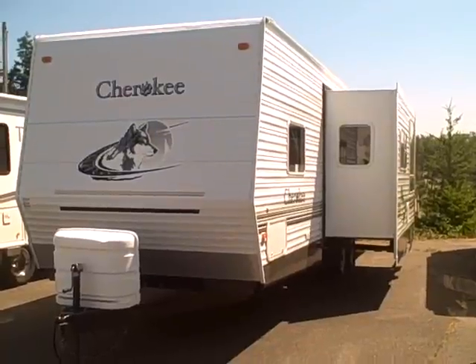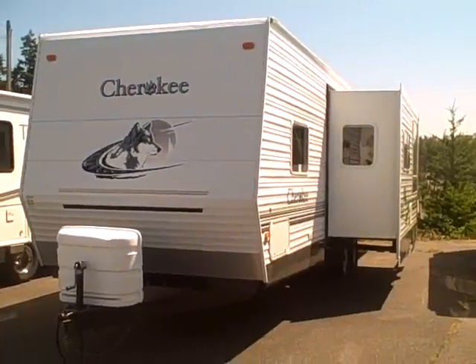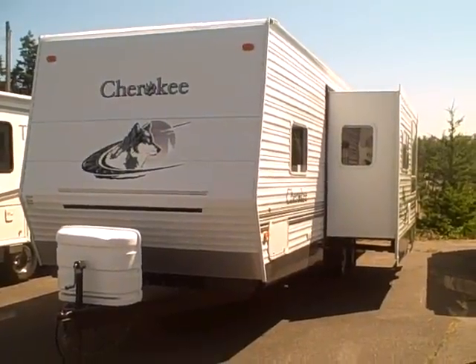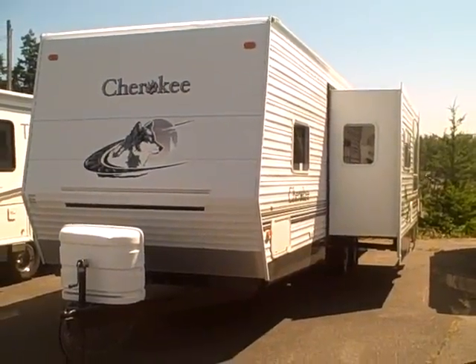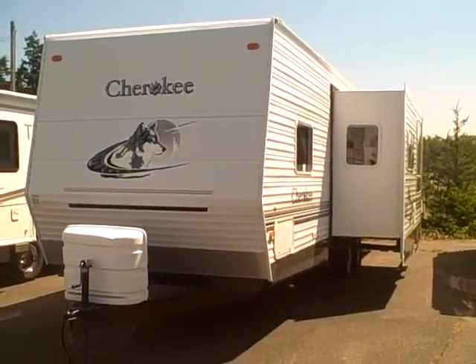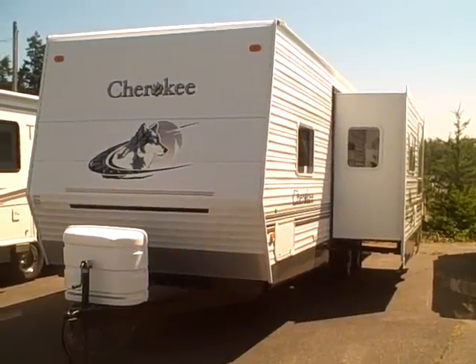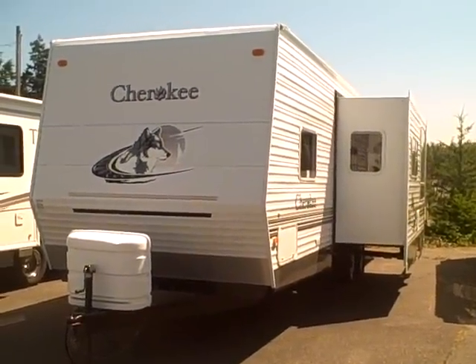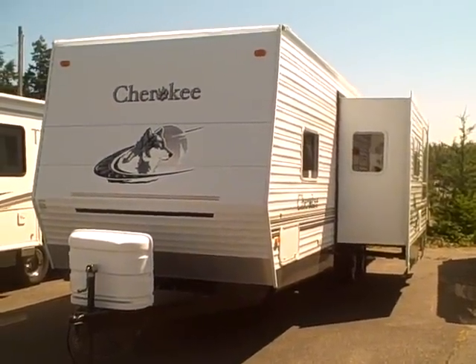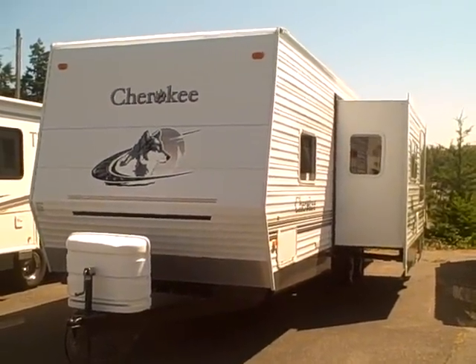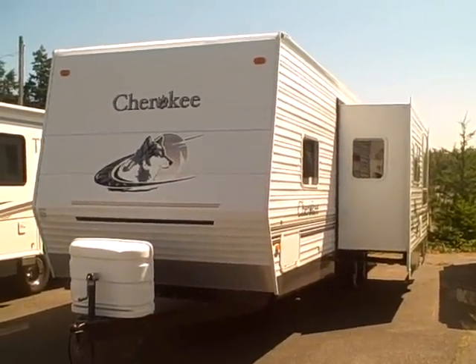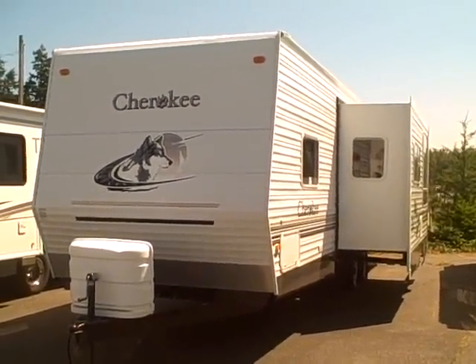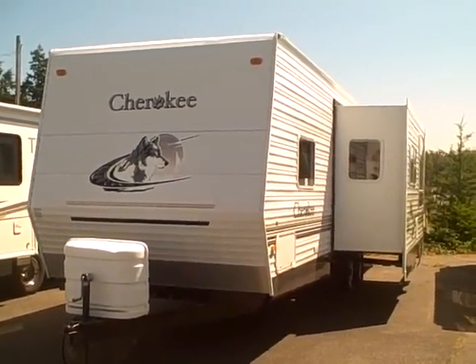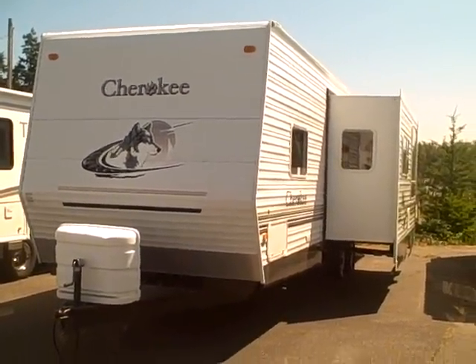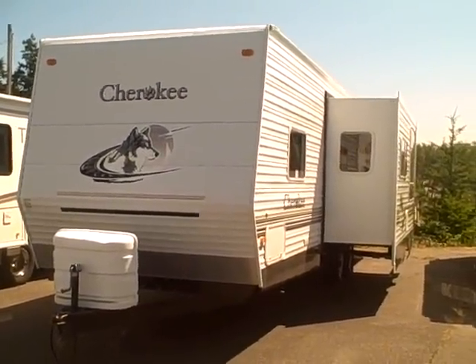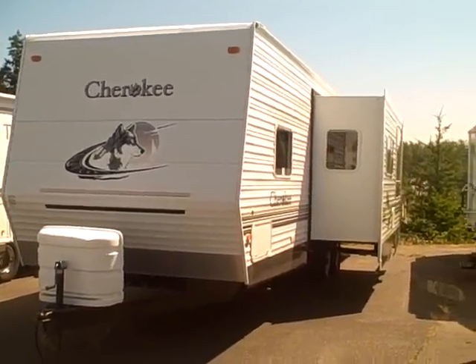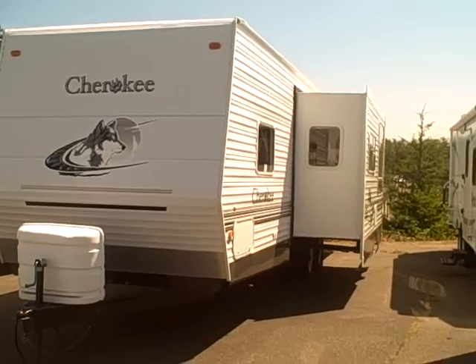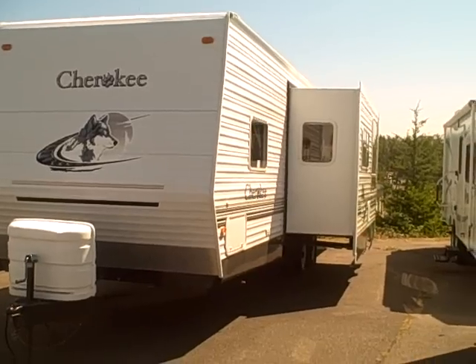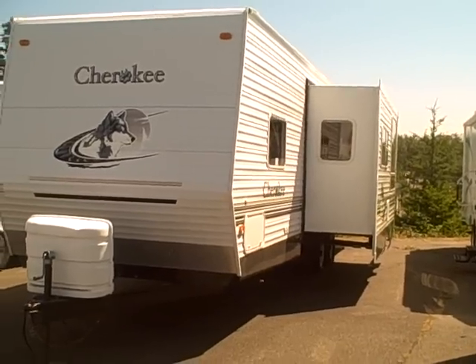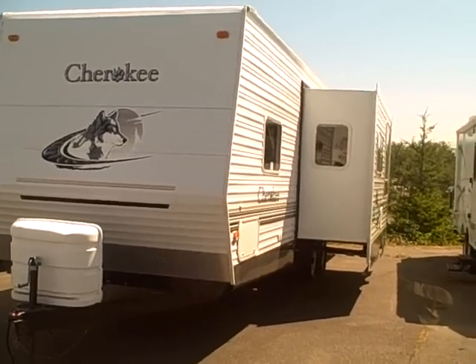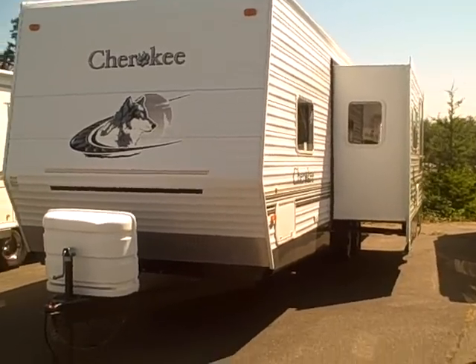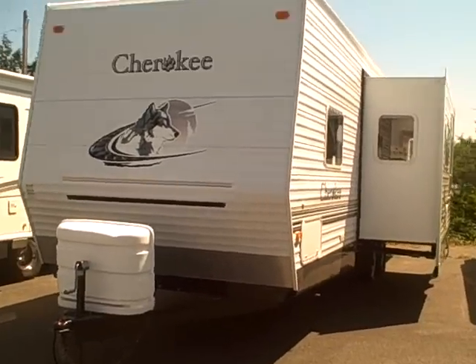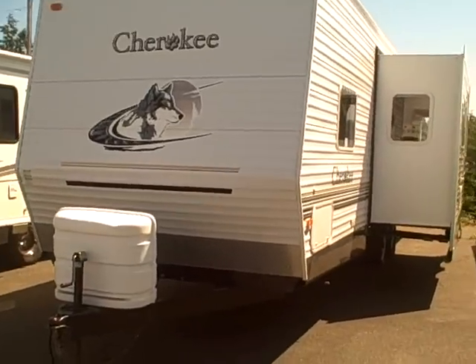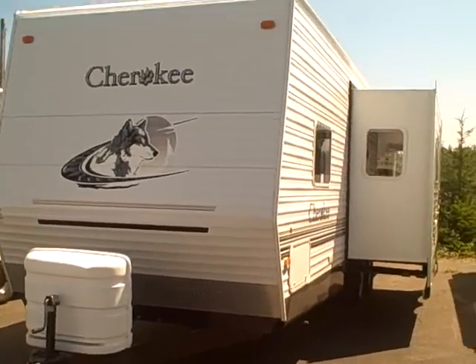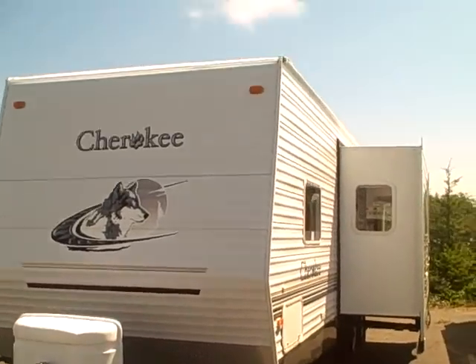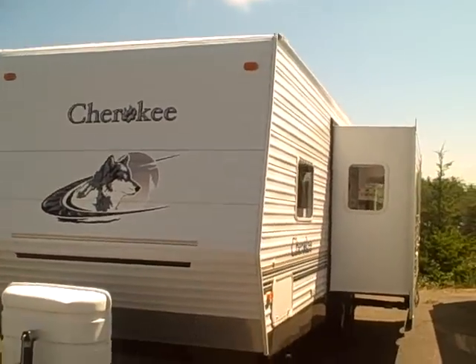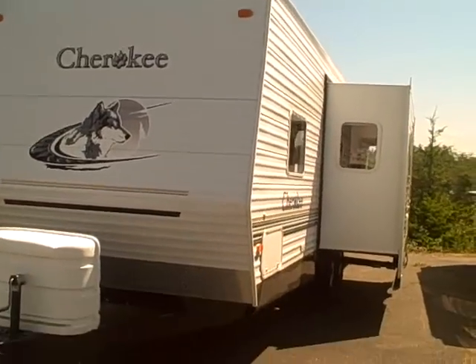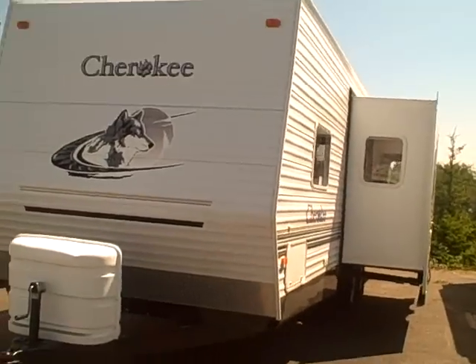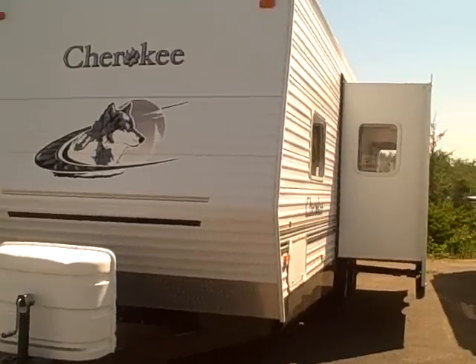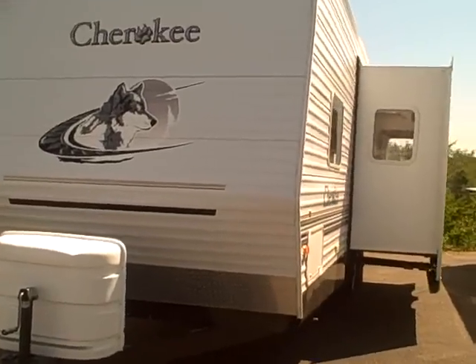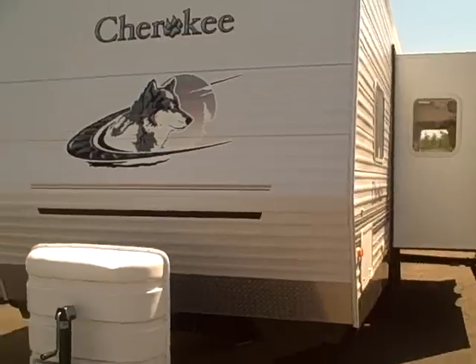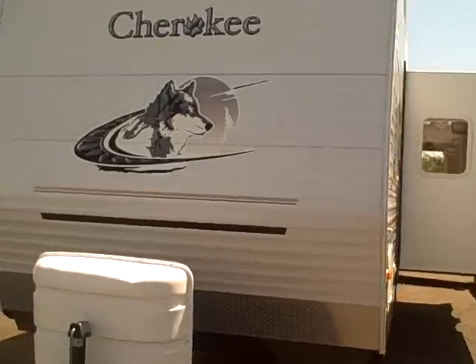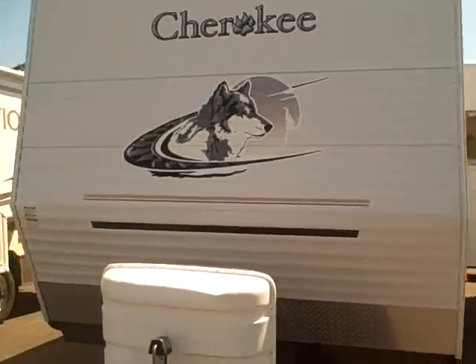Hi, this is Bob with Gibbs RV and today we are looking at a 2005 Cherokee 29-foot bunkhouse travel trailer. This is made by Forest River. It is a little bit taller — you'll see it's got a high profile, a lot of headroom there for the taller people.